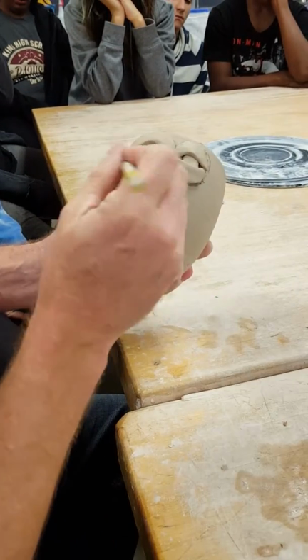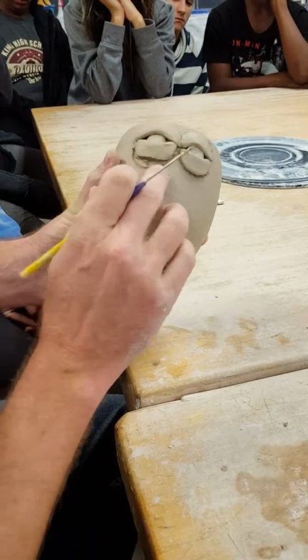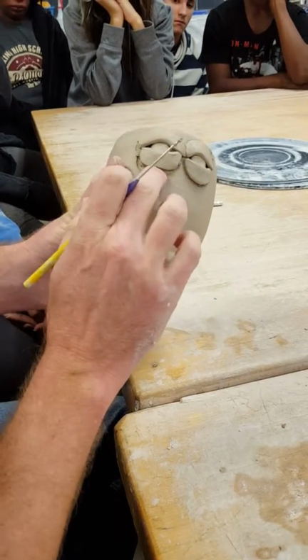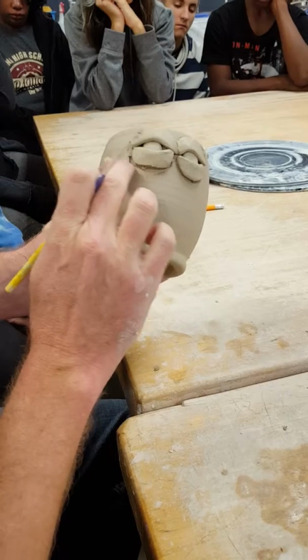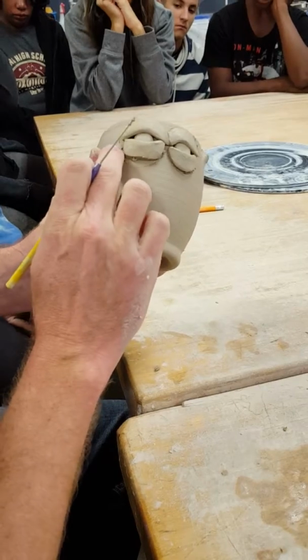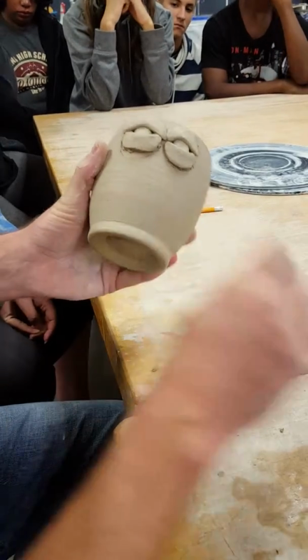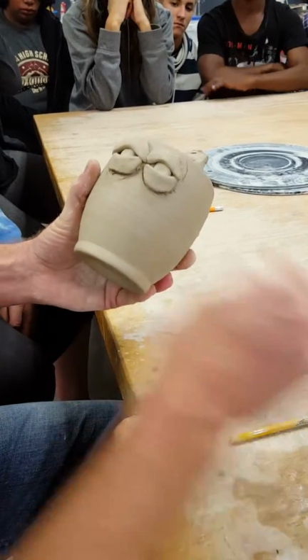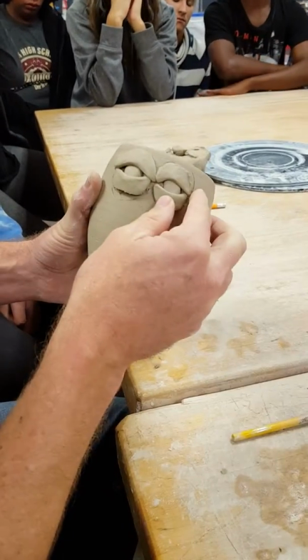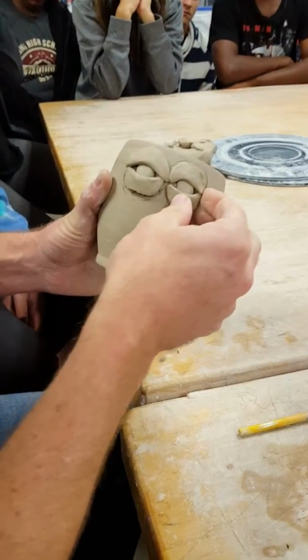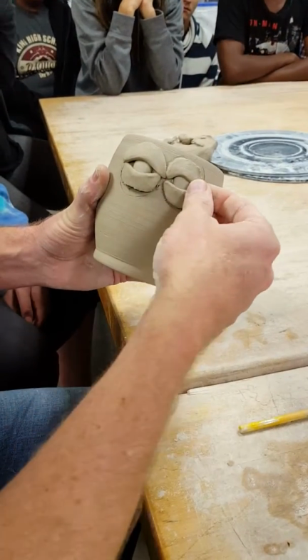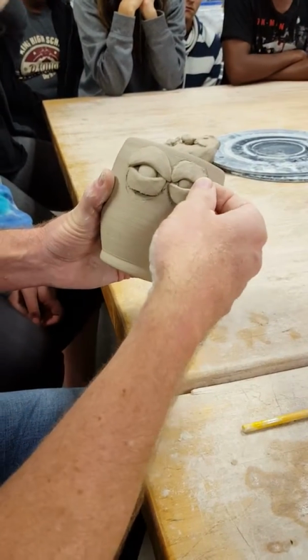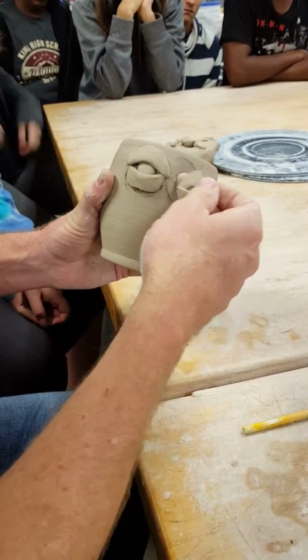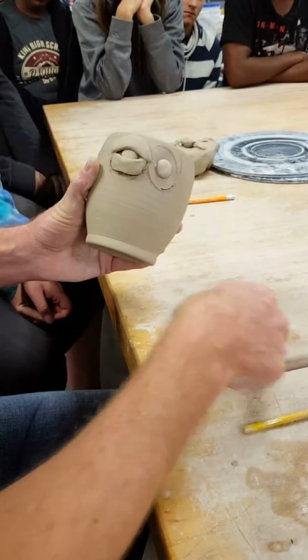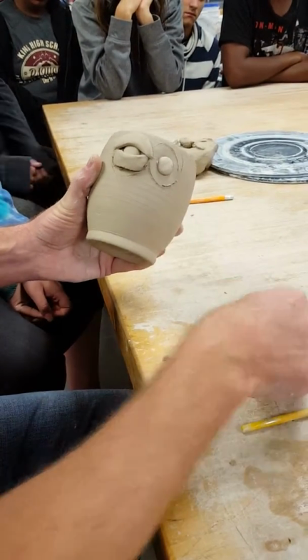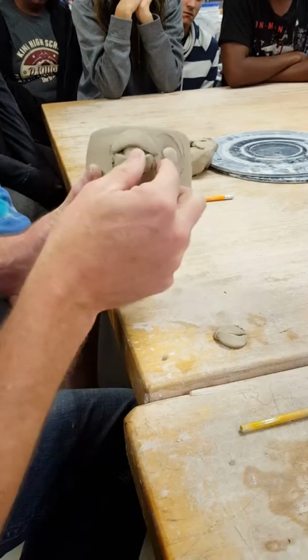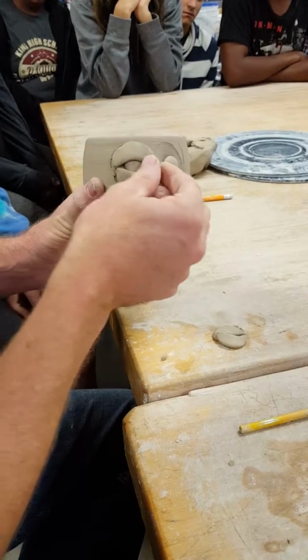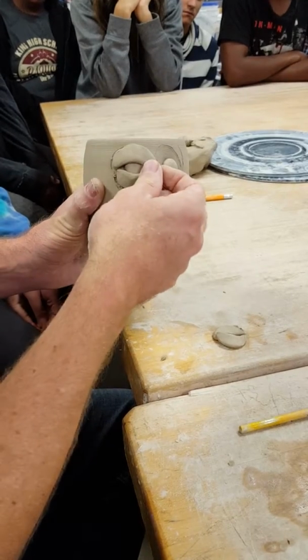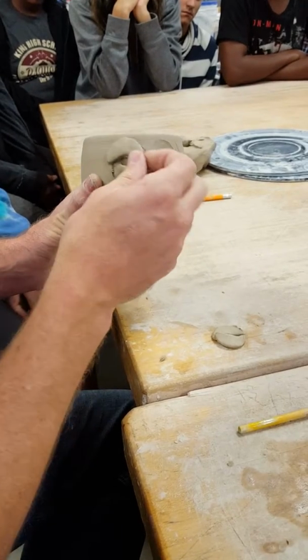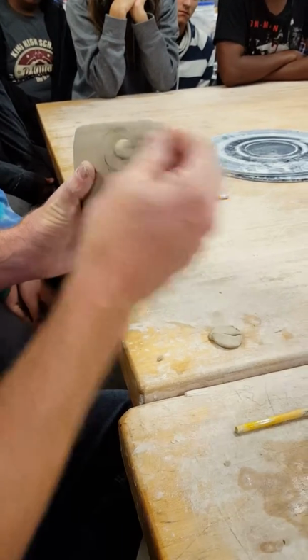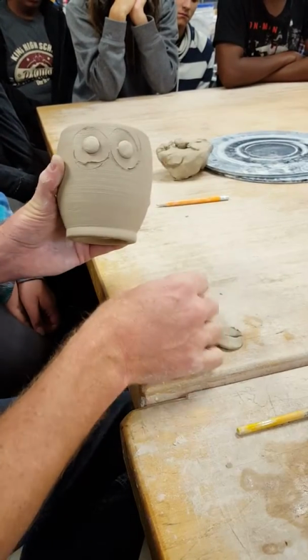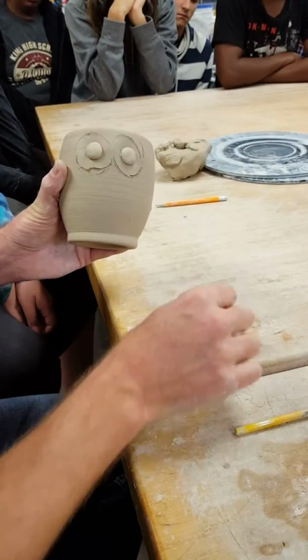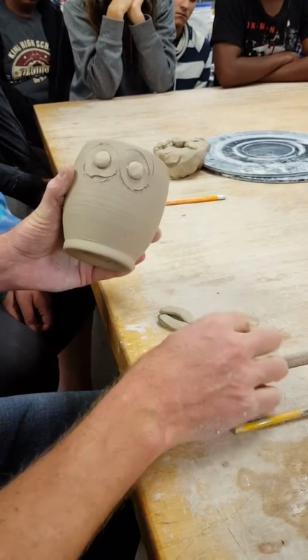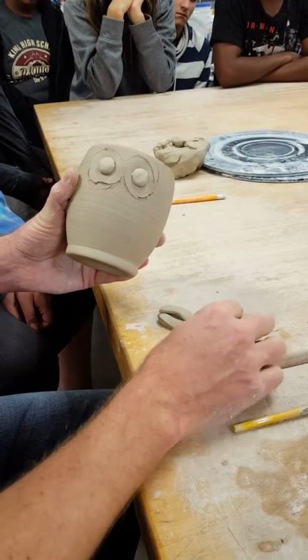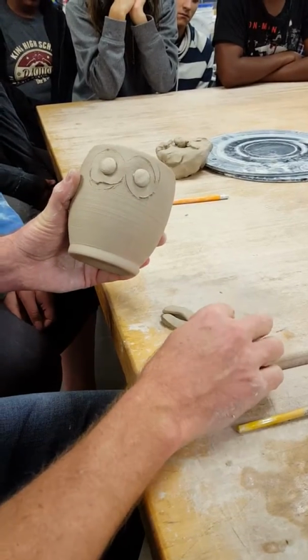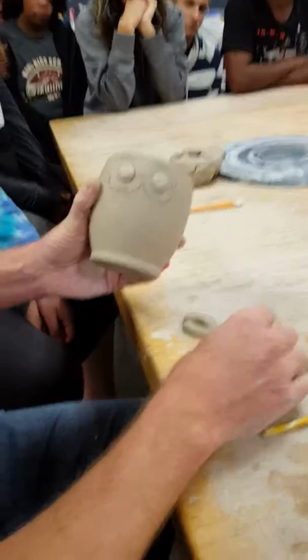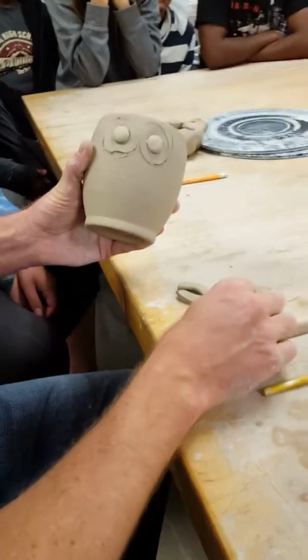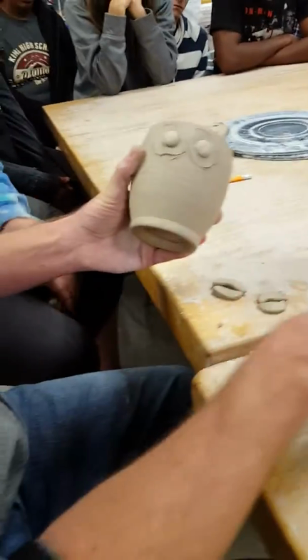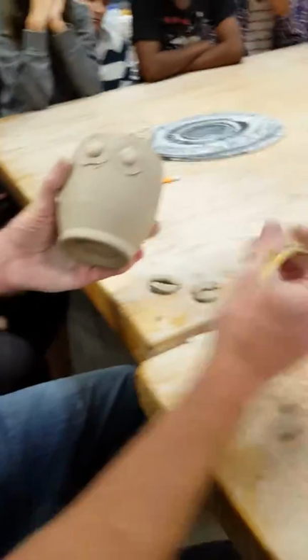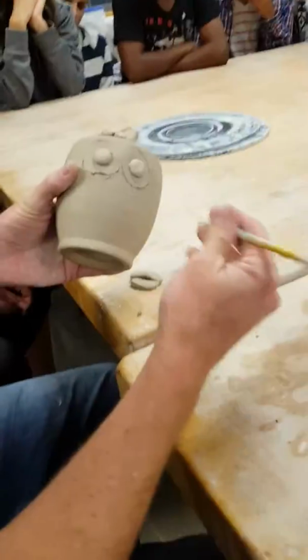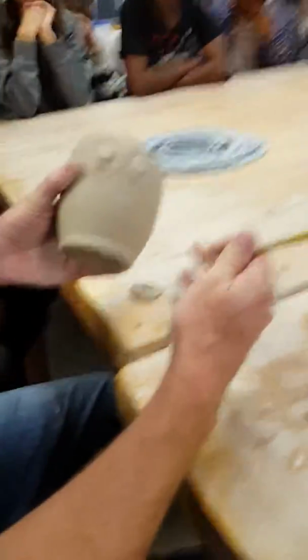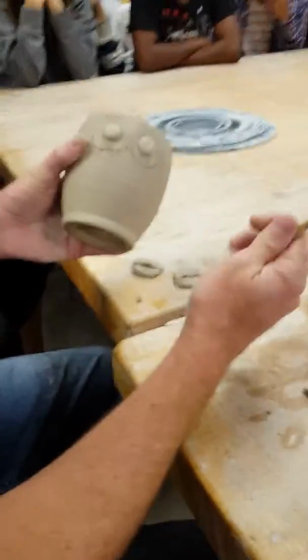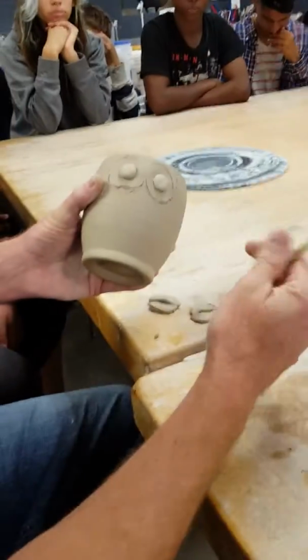We've got our marks. We'll take our lids off and leave them down so that you know where they go. Then we're going to slip and score and attach.